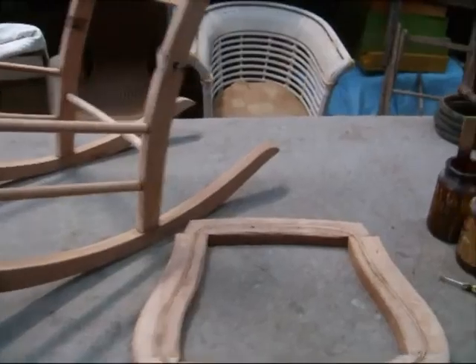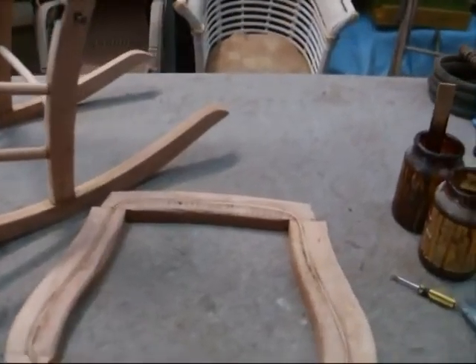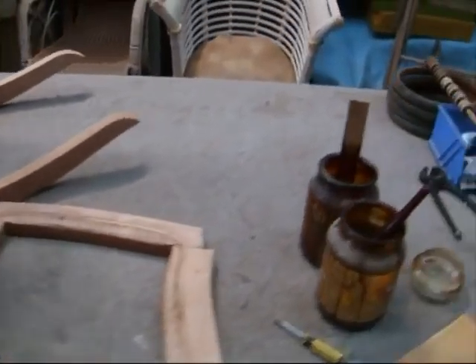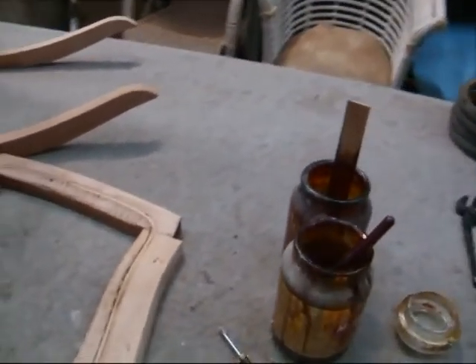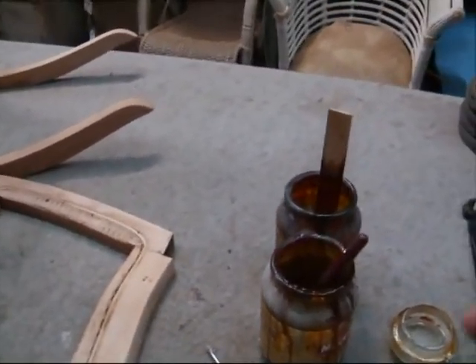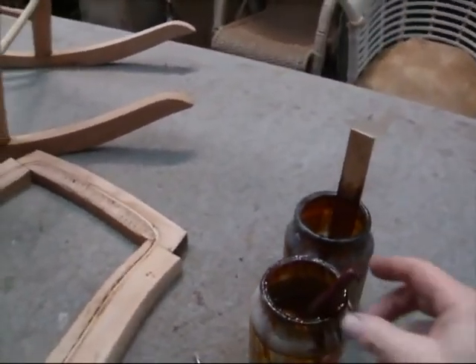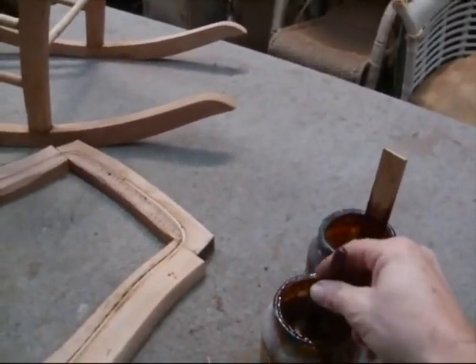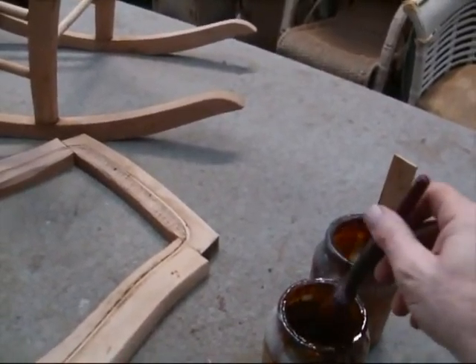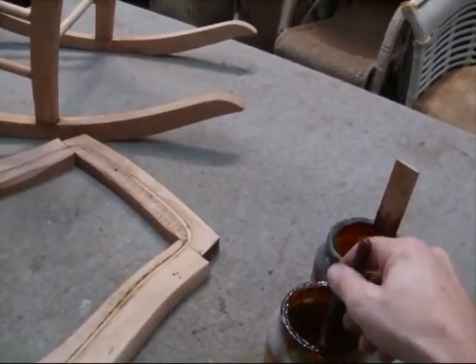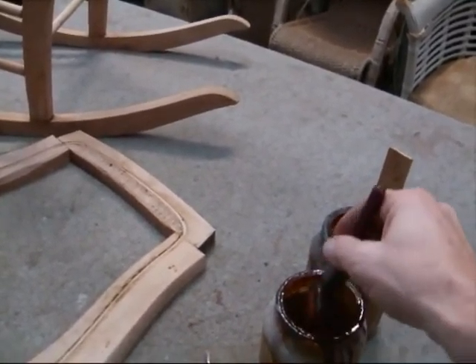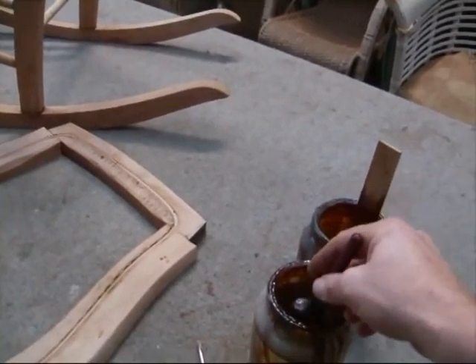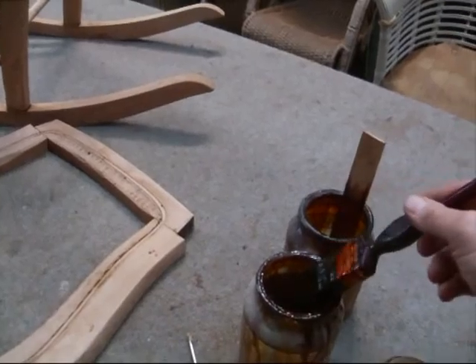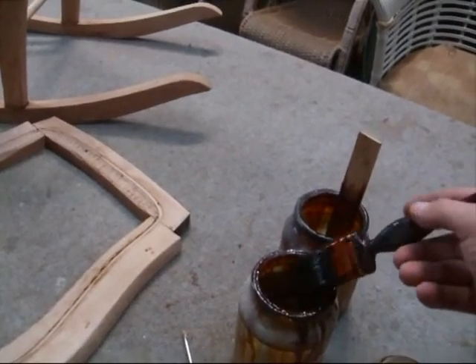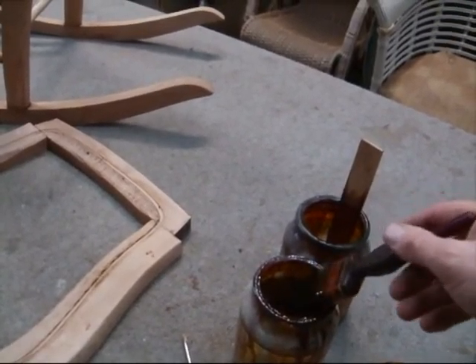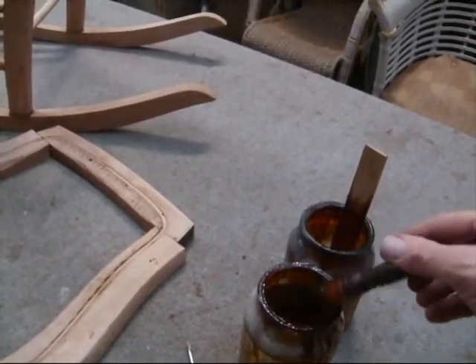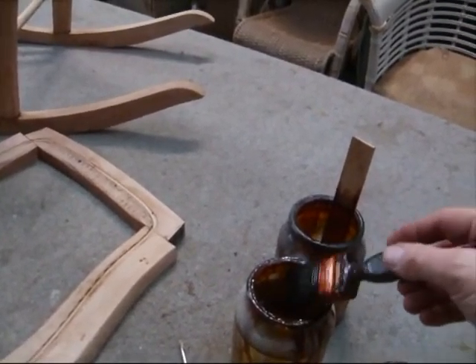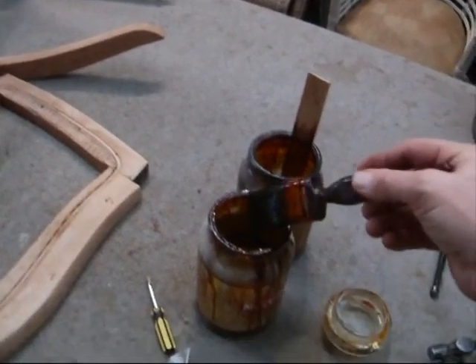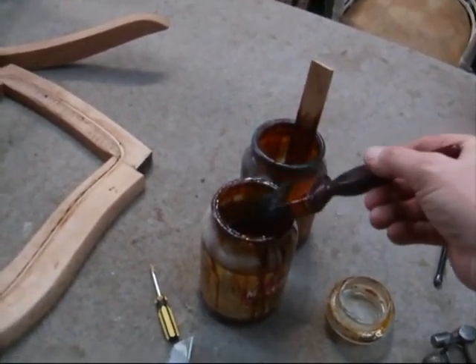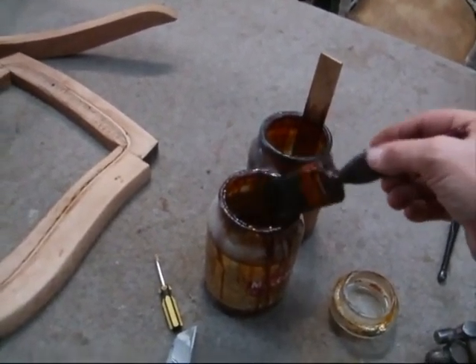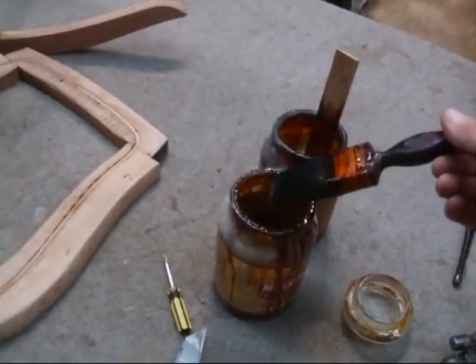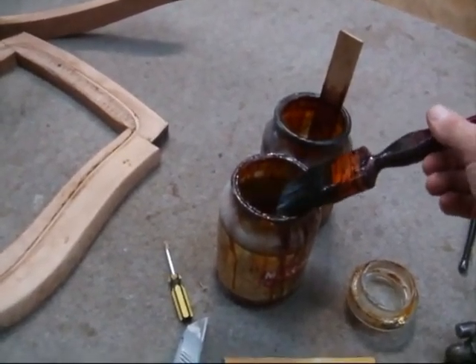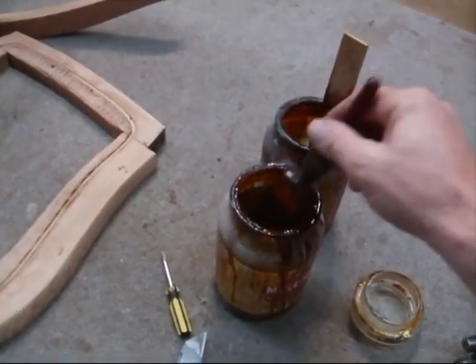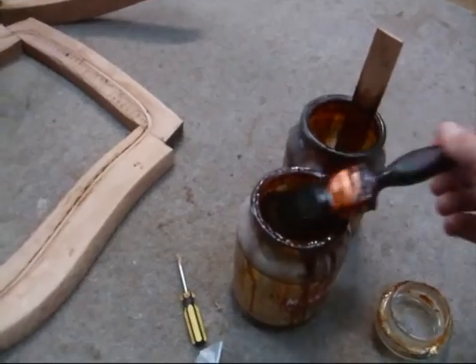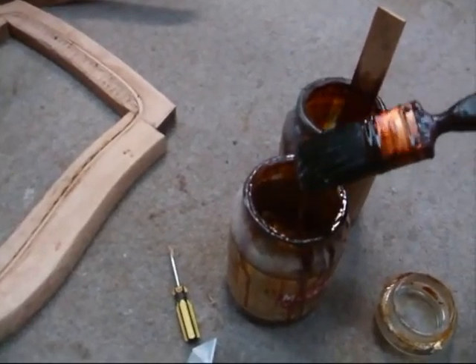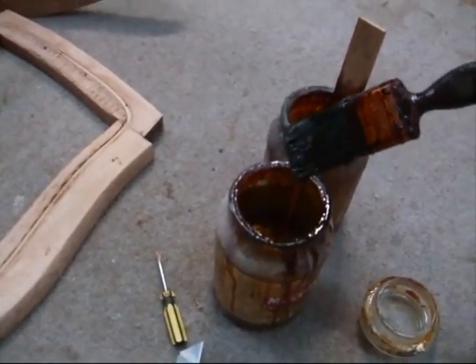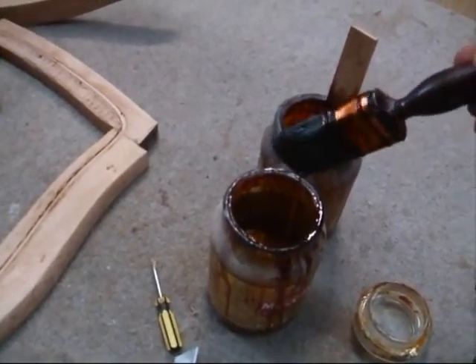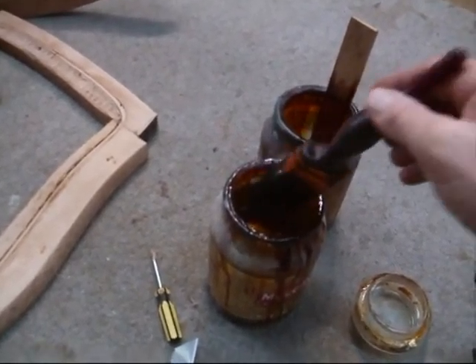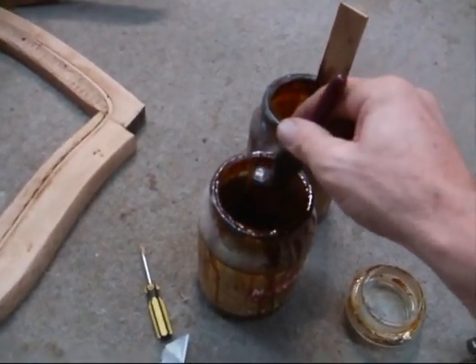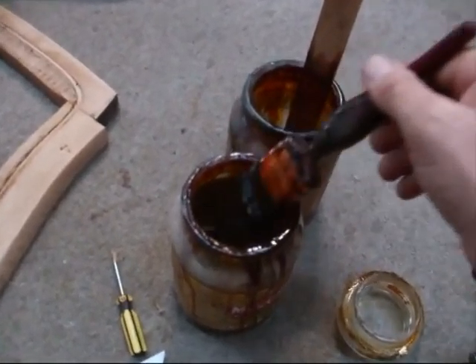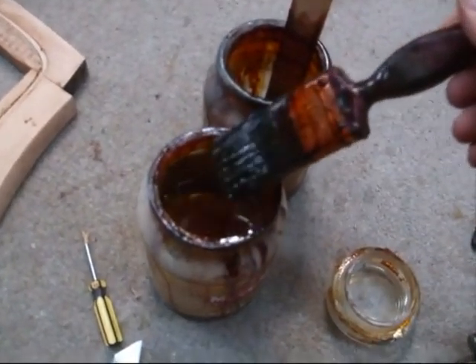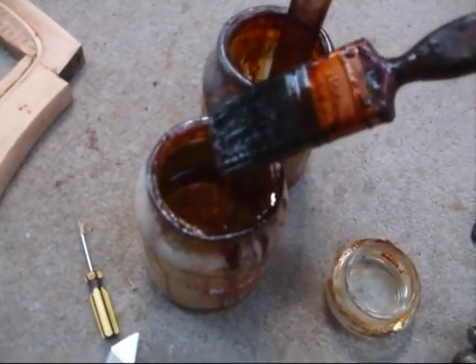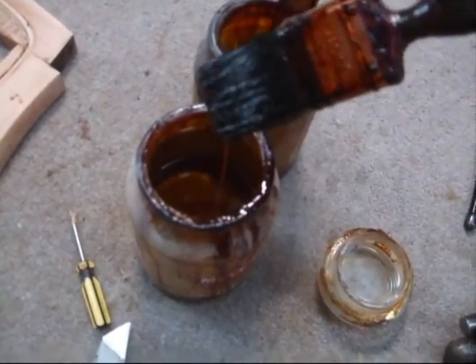Shellac, if you're not sure what it is, is a mixture of shellac flakes, which you can buy in any hardware store, and you melt it down with methylated spirits until you get a nice, consistent sort of color like this. And you can see it in there — that's a golden color.